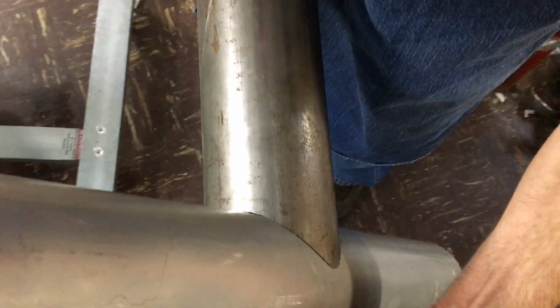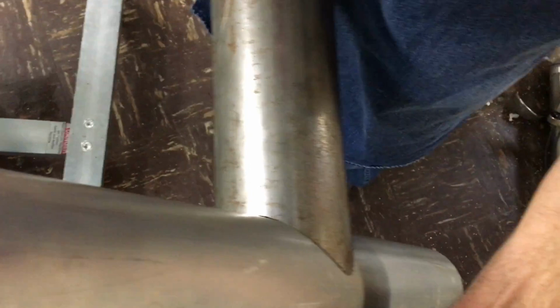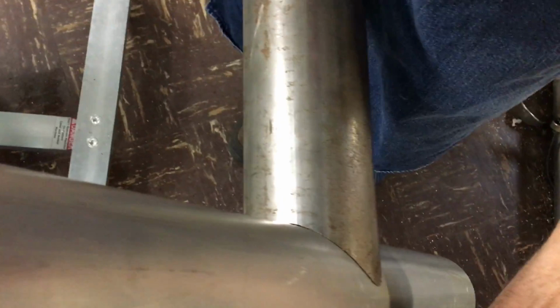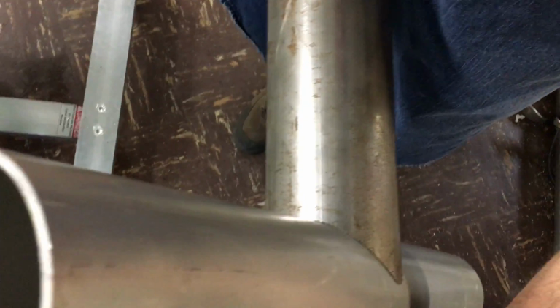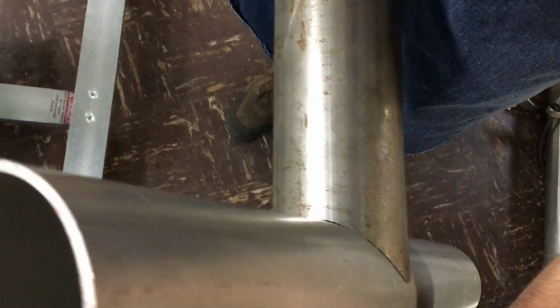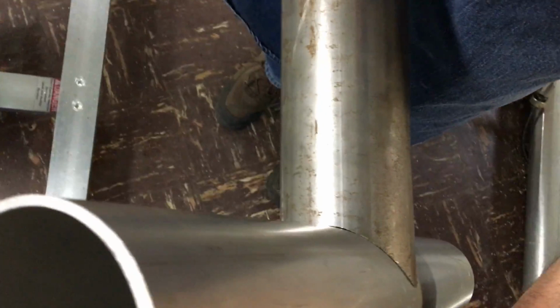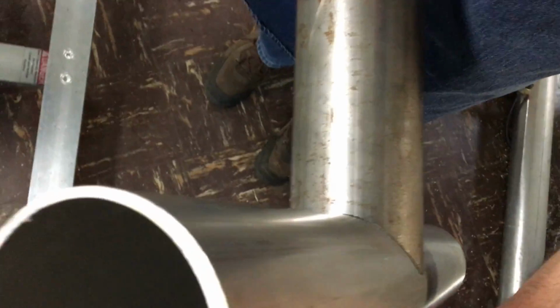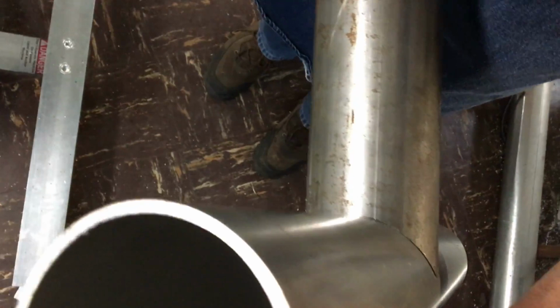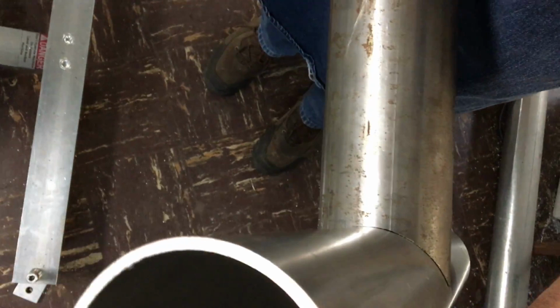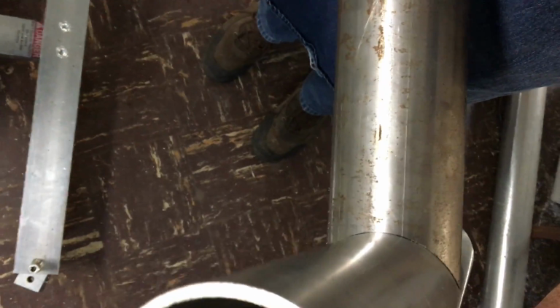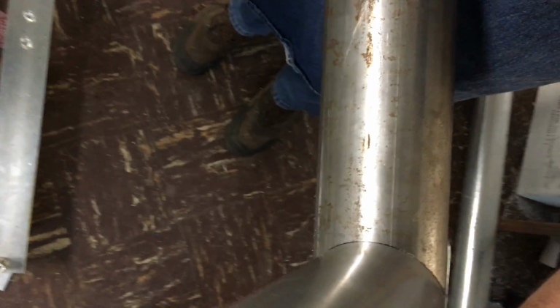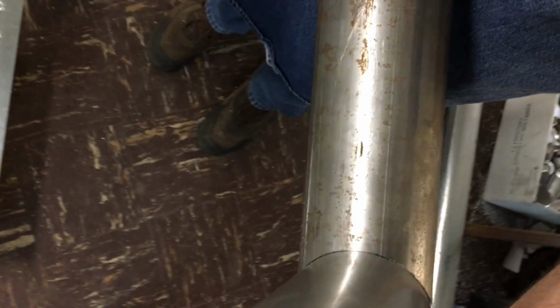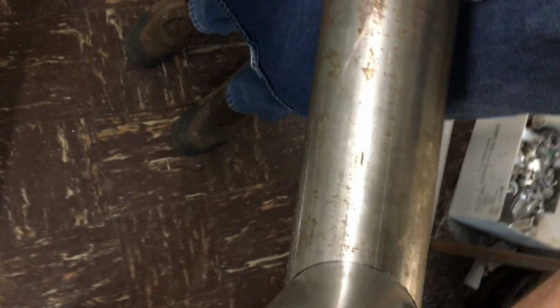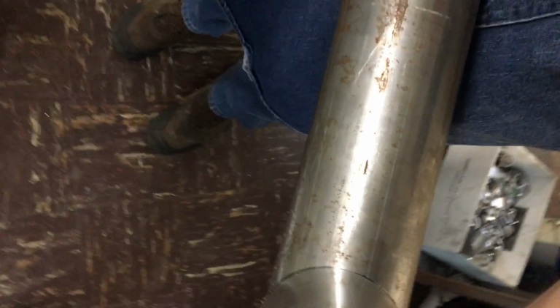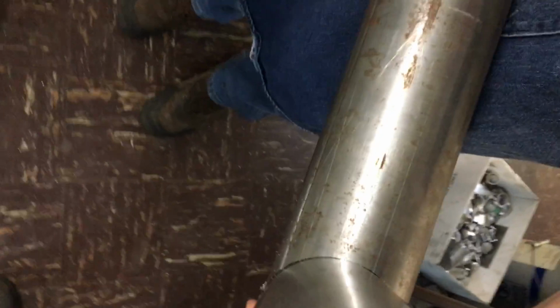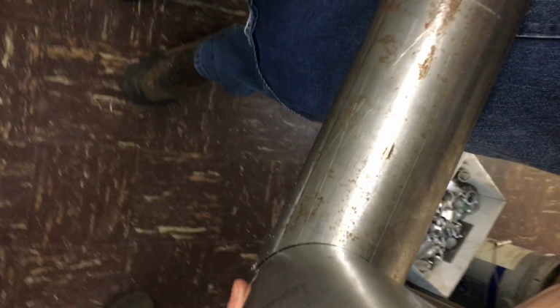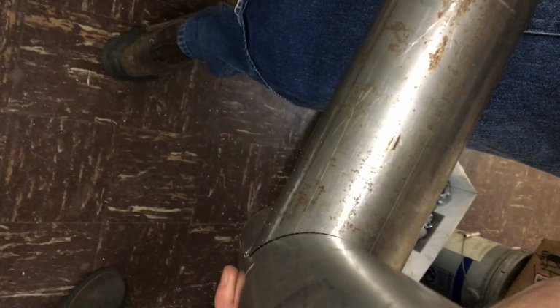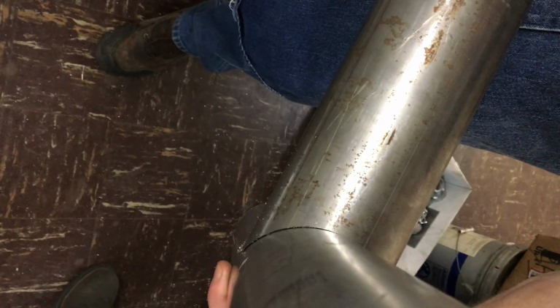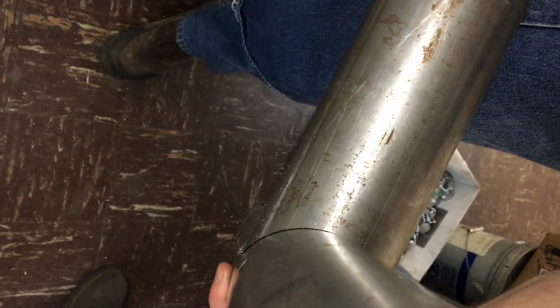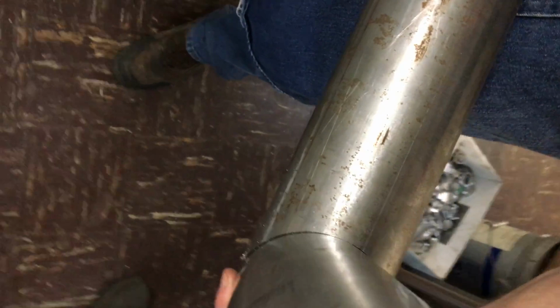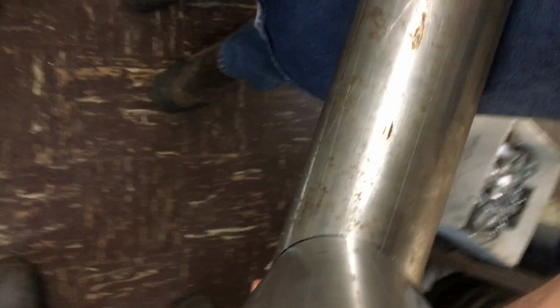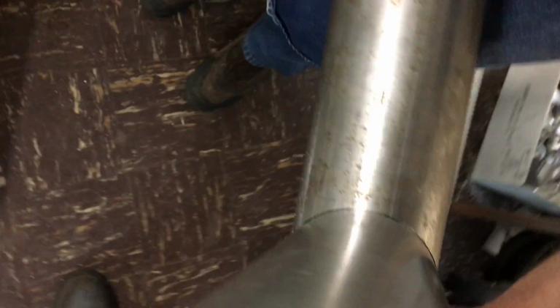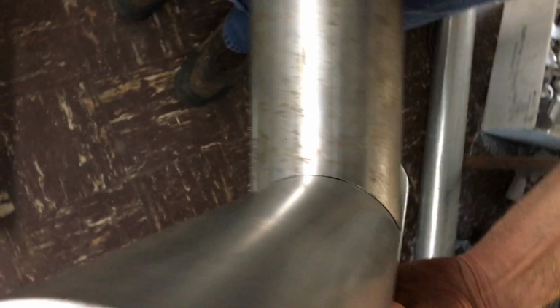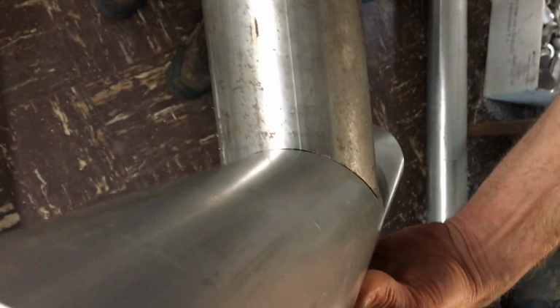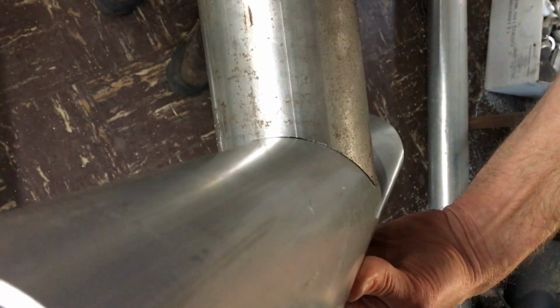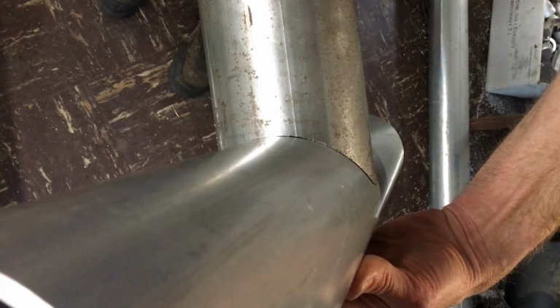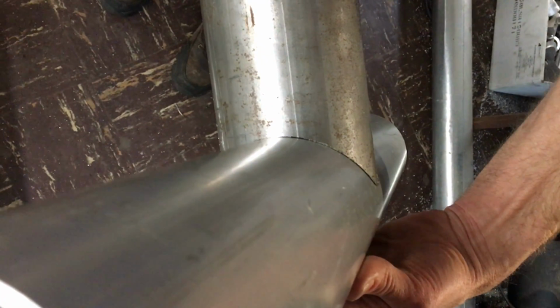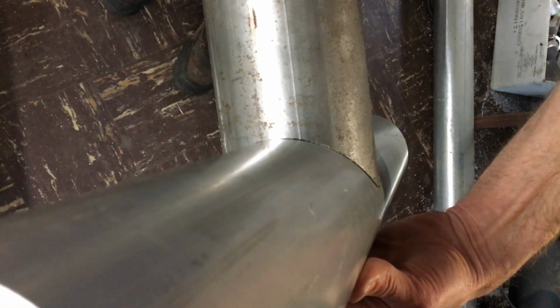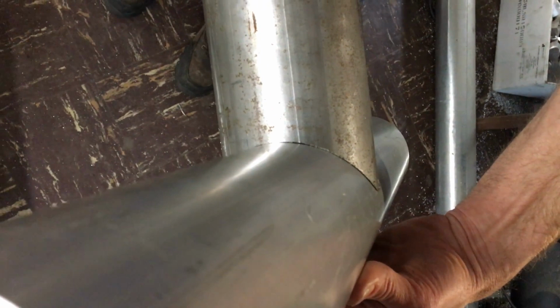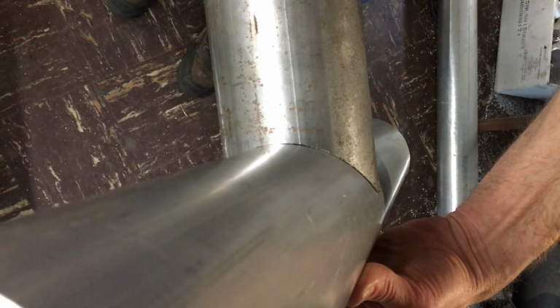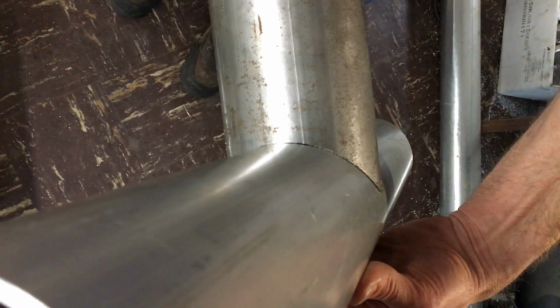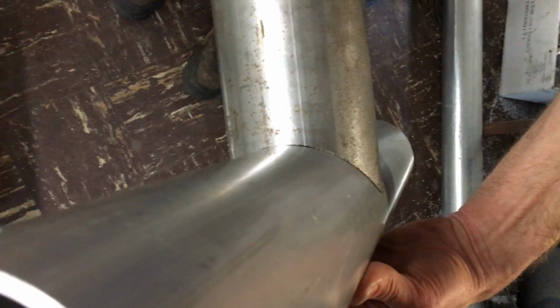That is Custom Fabricating Solutions, the modular tubing notcher system. We can do it here with standard hole saws. Thank you very much.